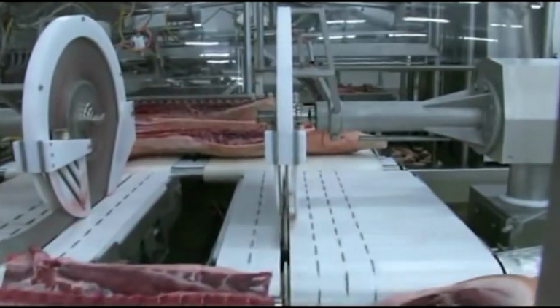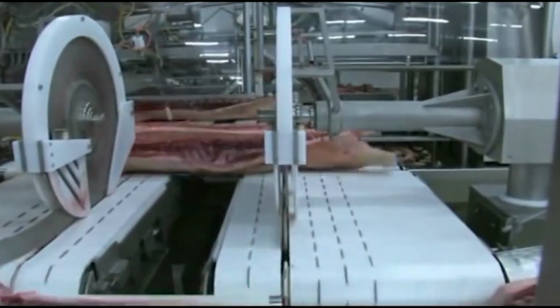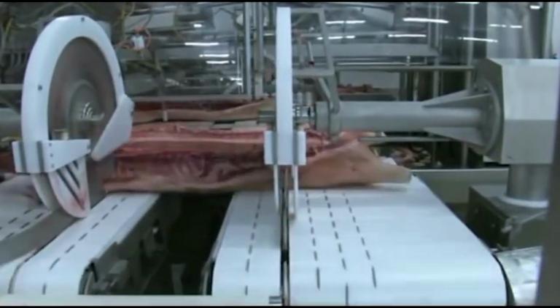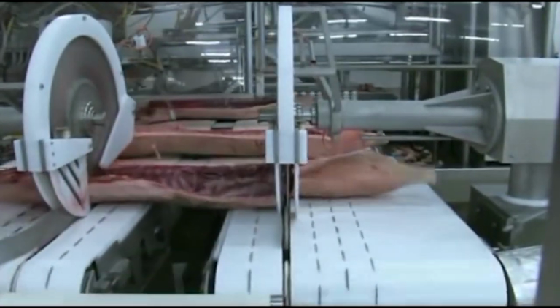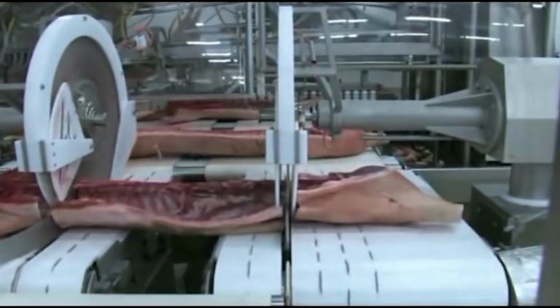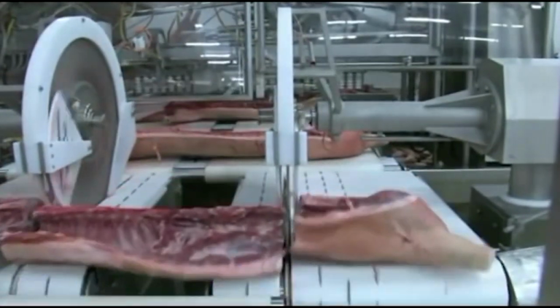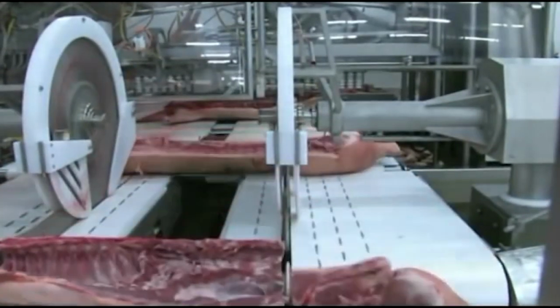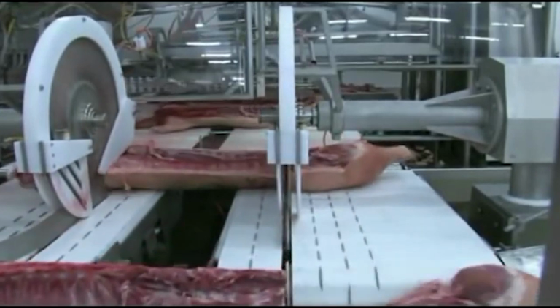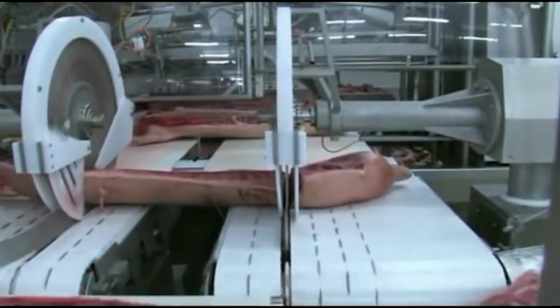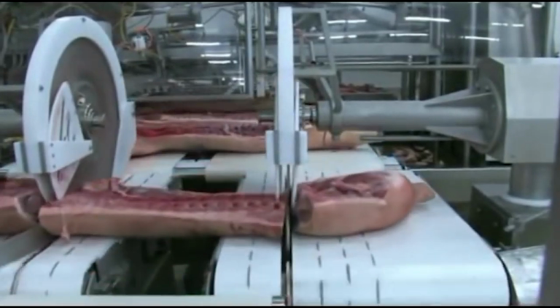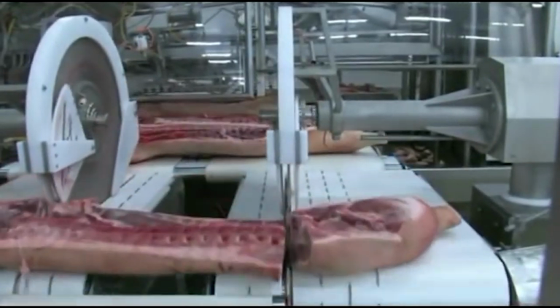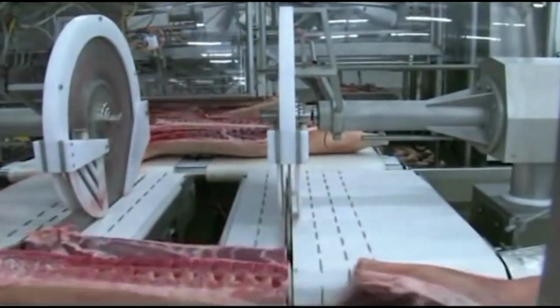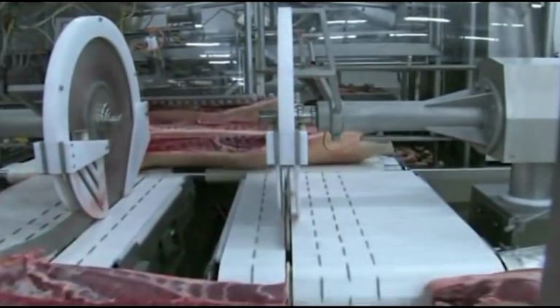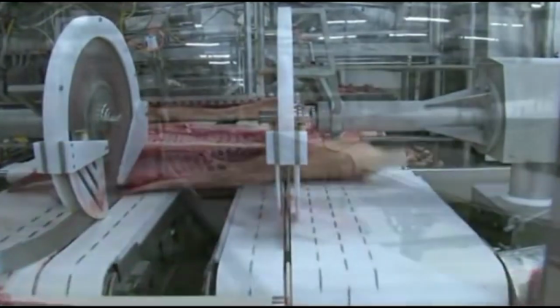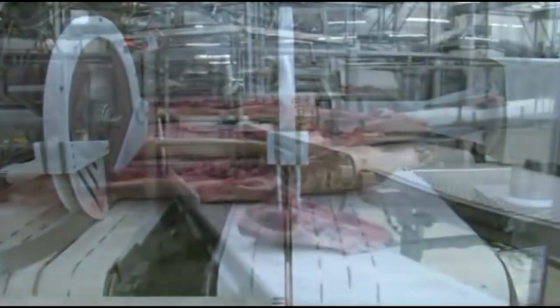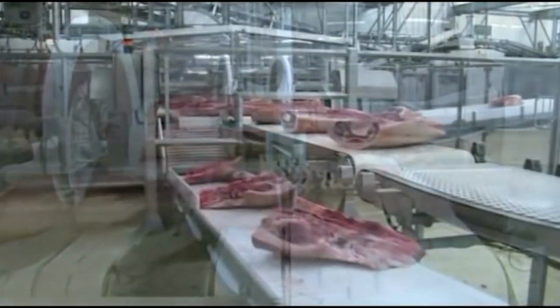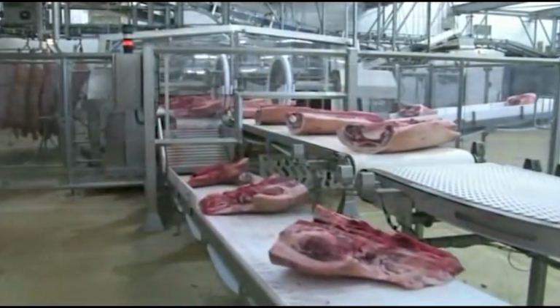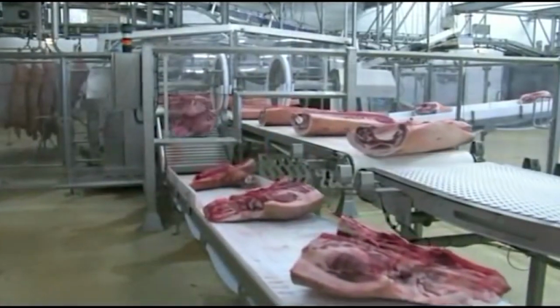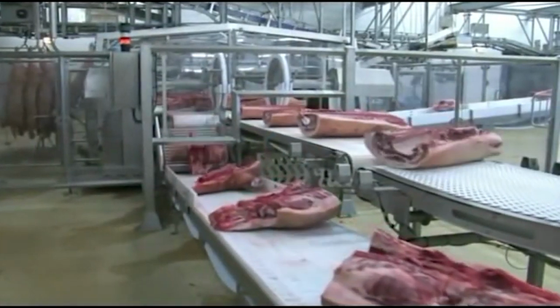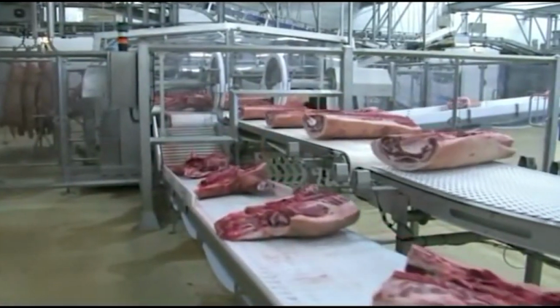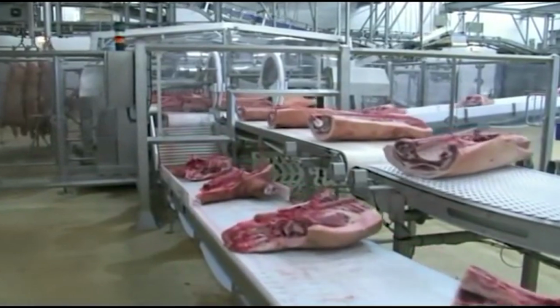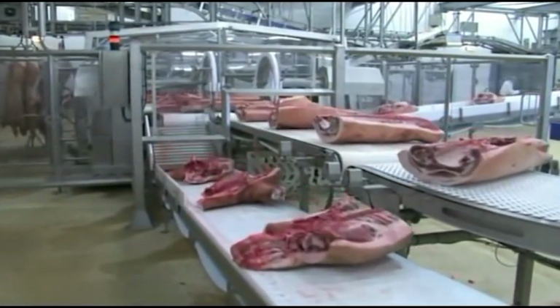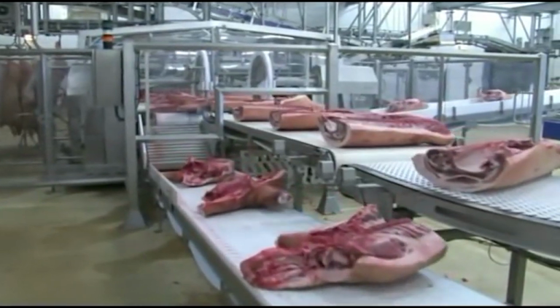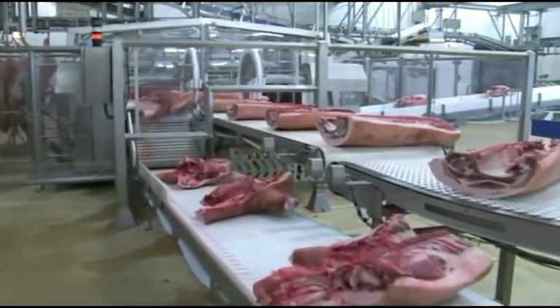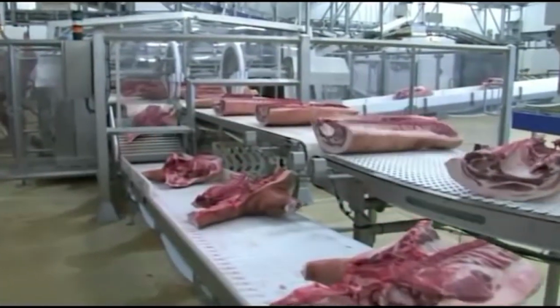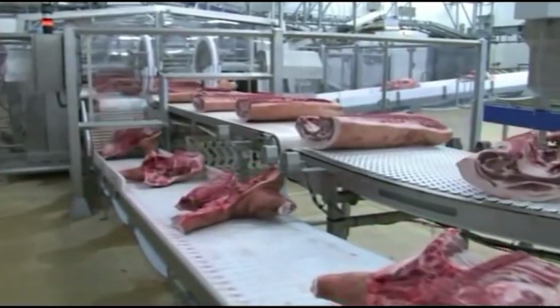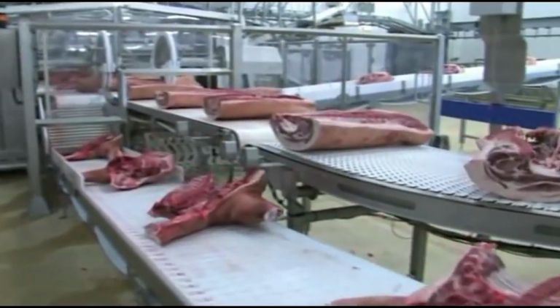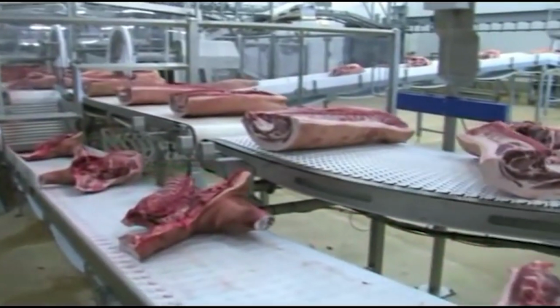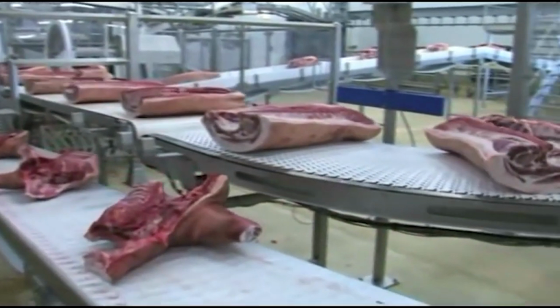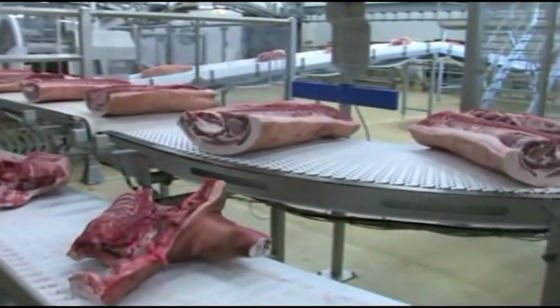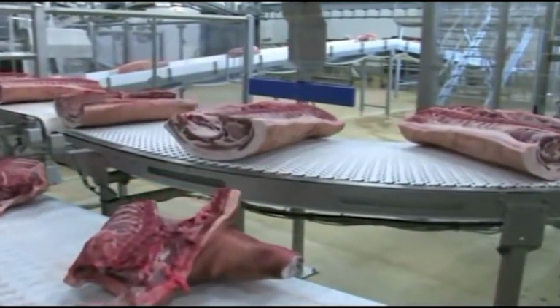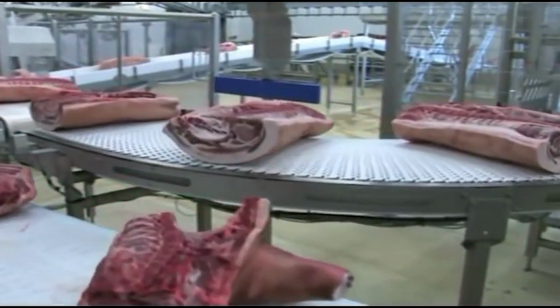The automatic pork slaughter and cutting line is a technological marvel that revolutionizes meat processing. It ensures high efficiency, superior product quality, and enhanced hygiene standards, meeting the ever-growing demands of the global meat market.